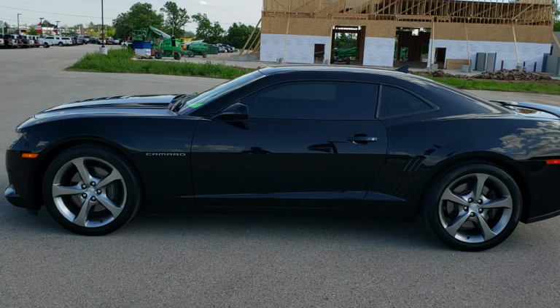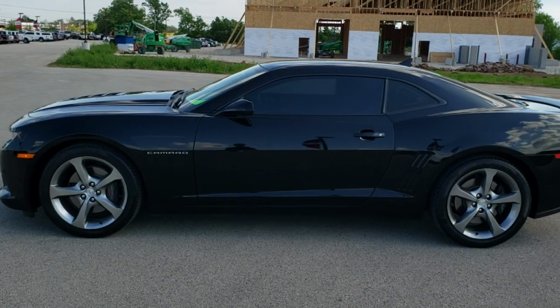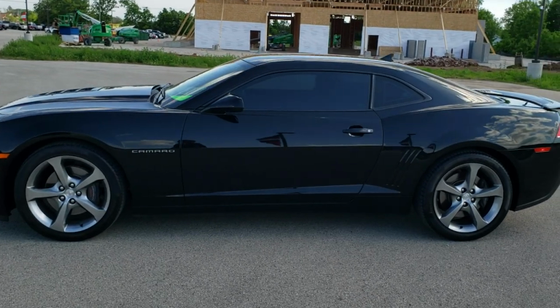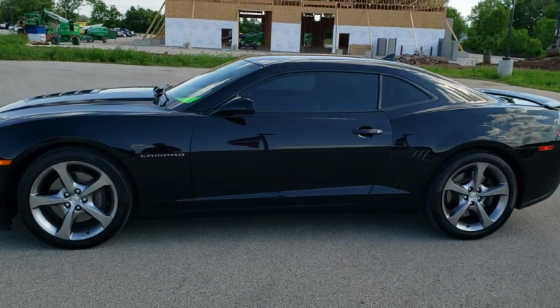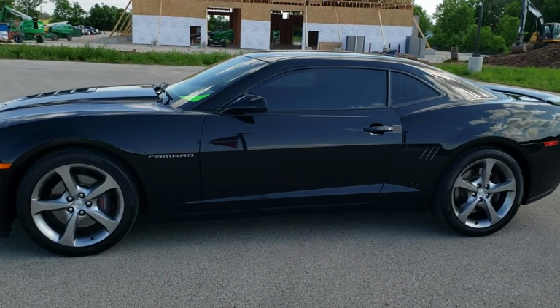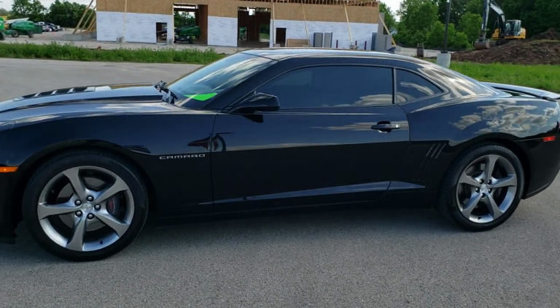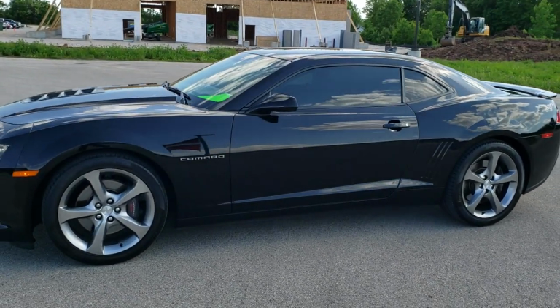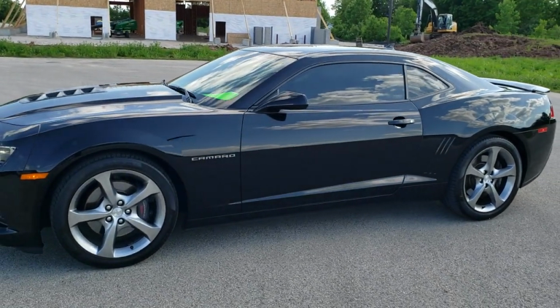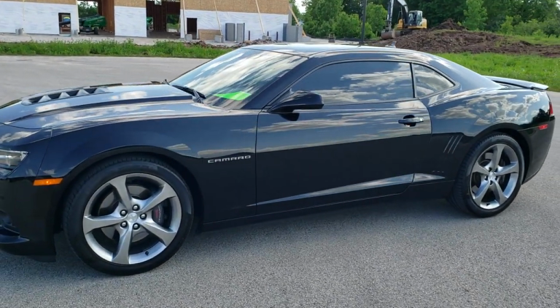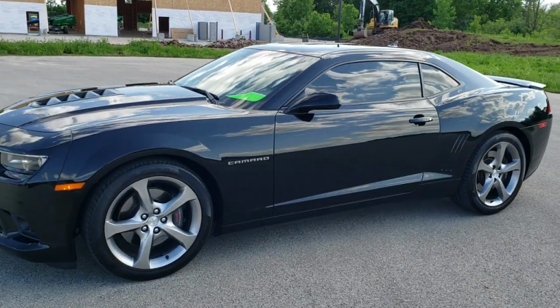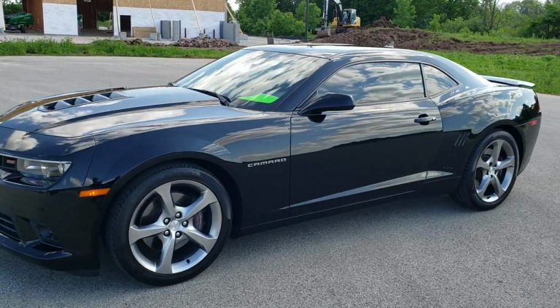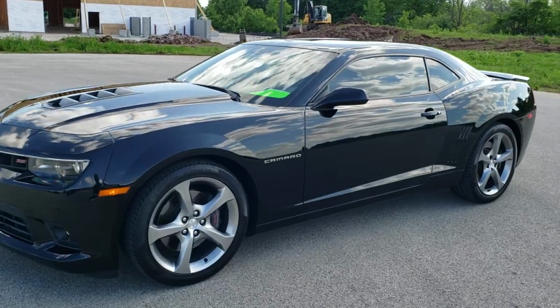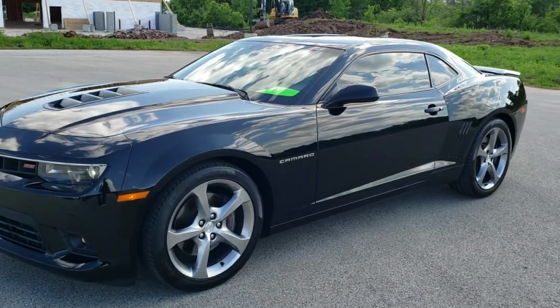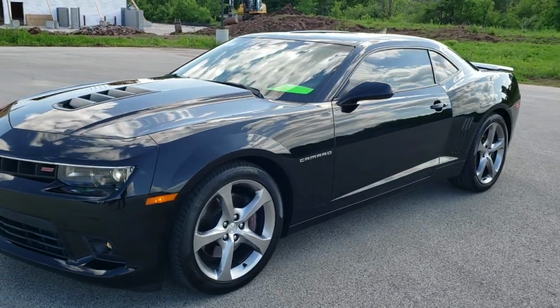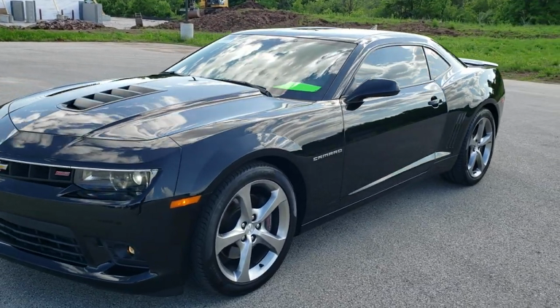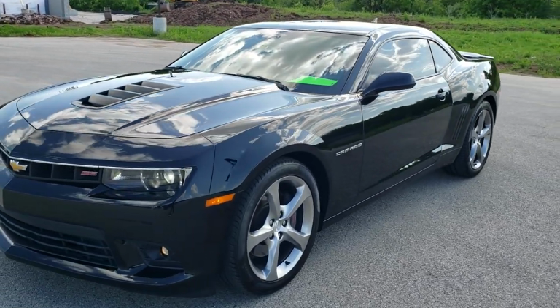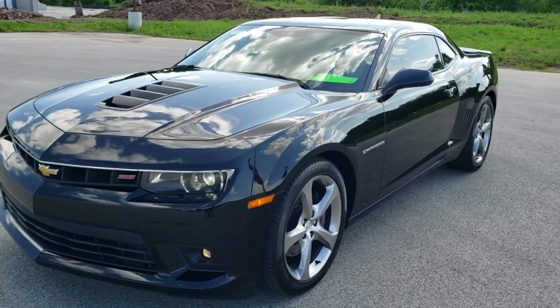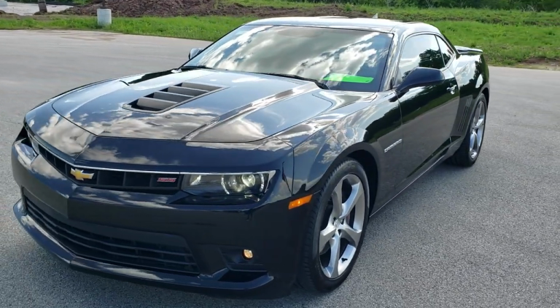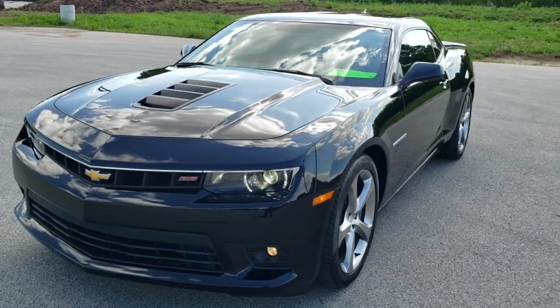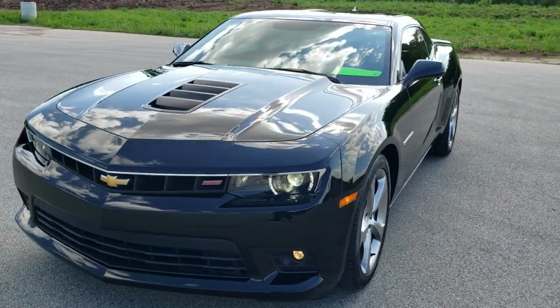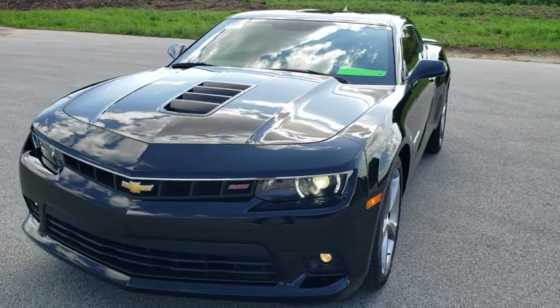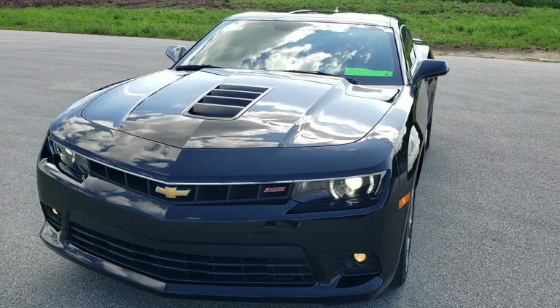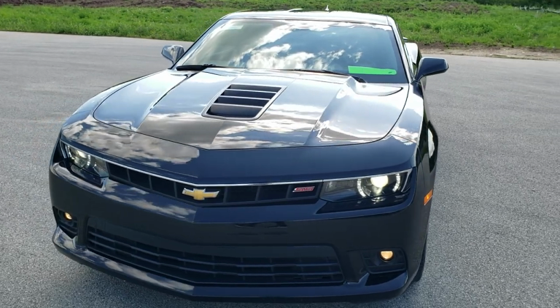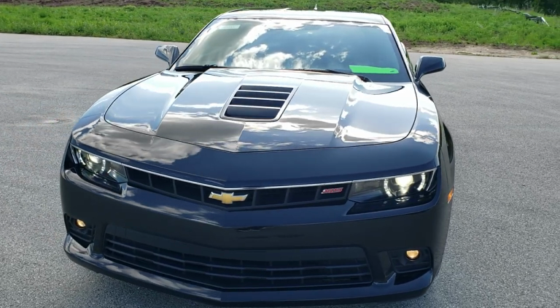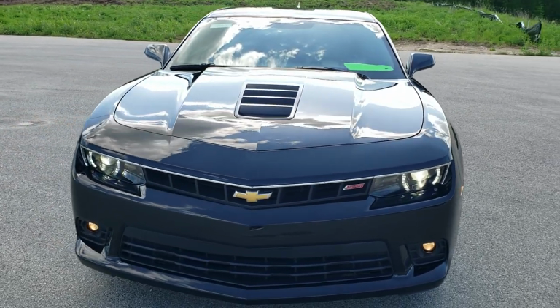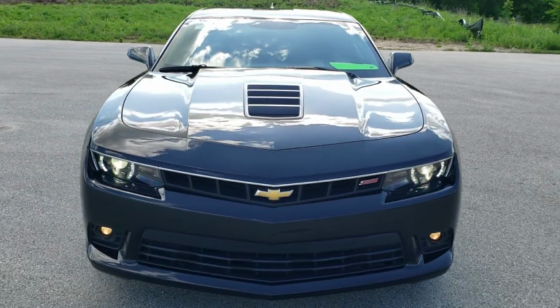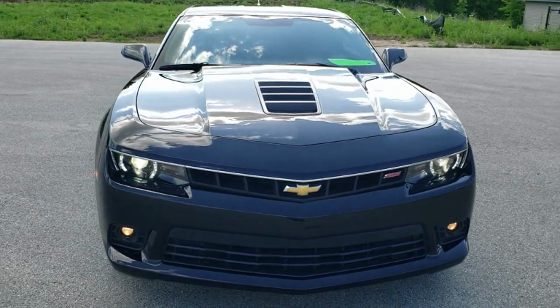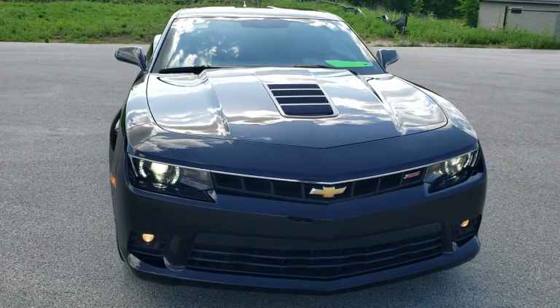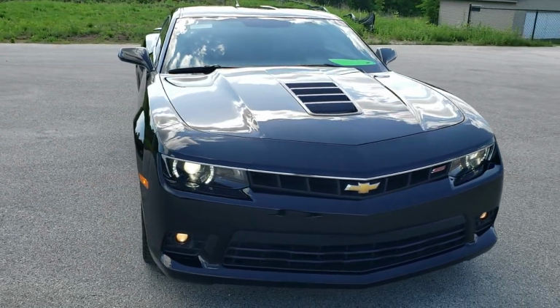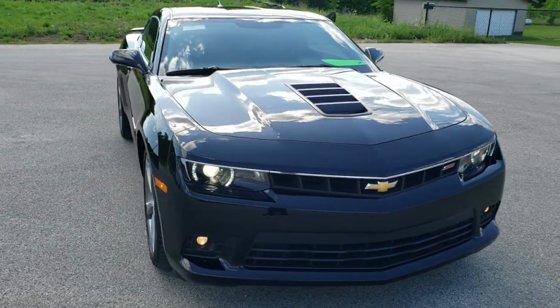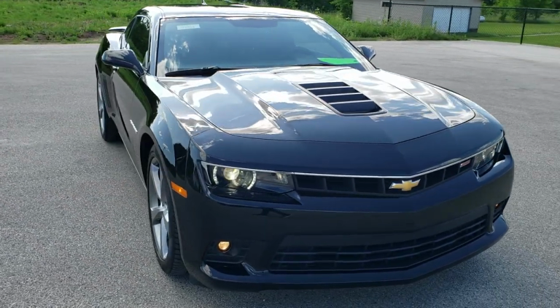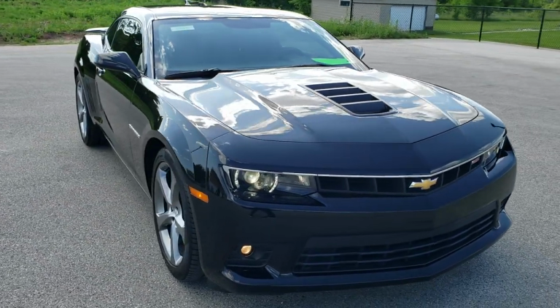This is stock number 10732. We are here at Summit Automotive in Fond du Lac, Wisconsin, your new and used sports car headquarters. Today we are checking out this super clean 2014 Chevy Camaro 2SS.